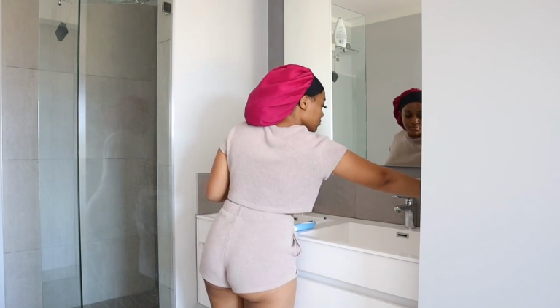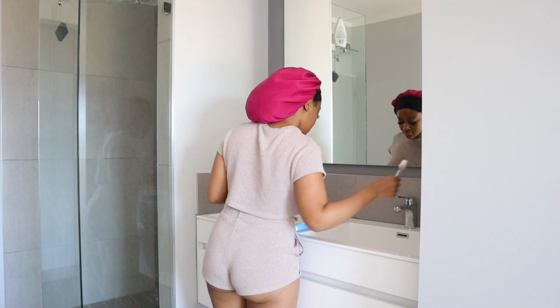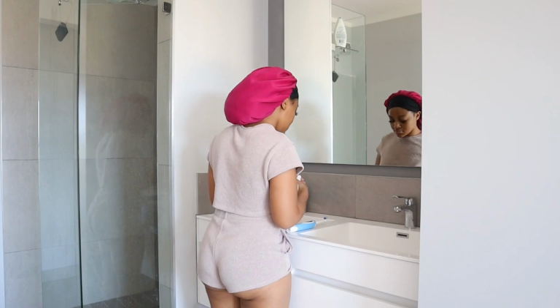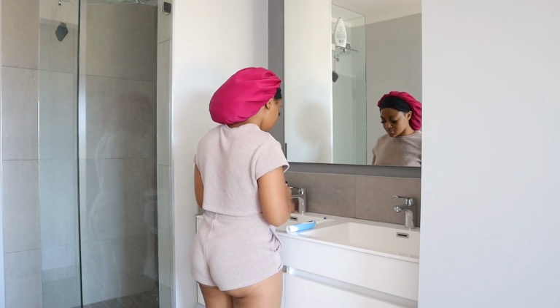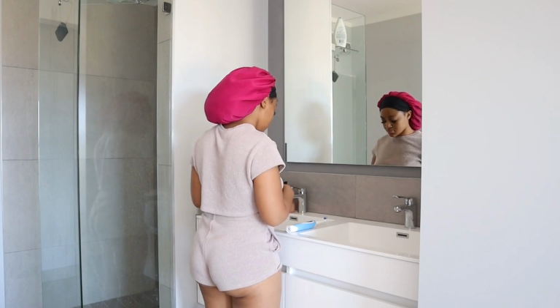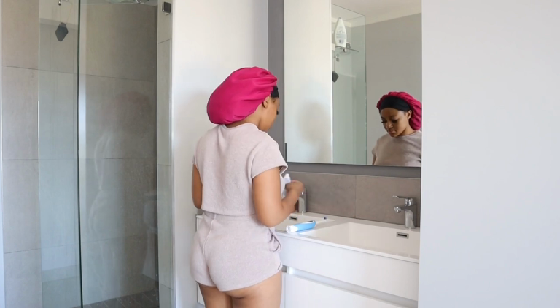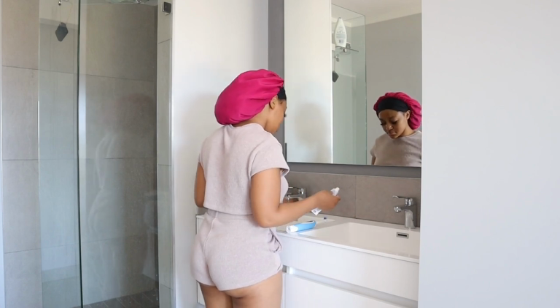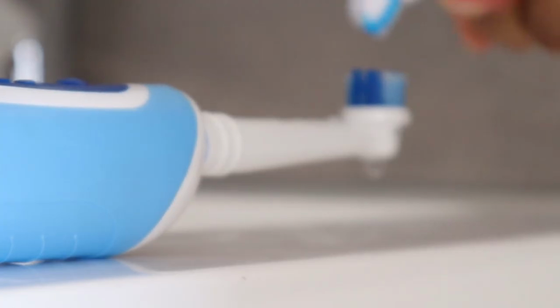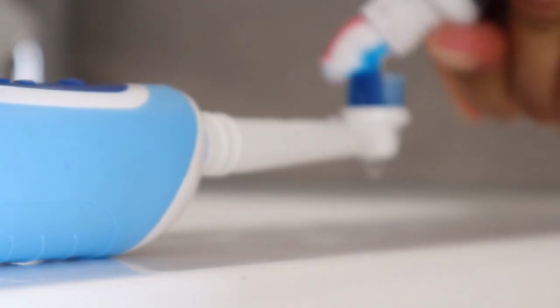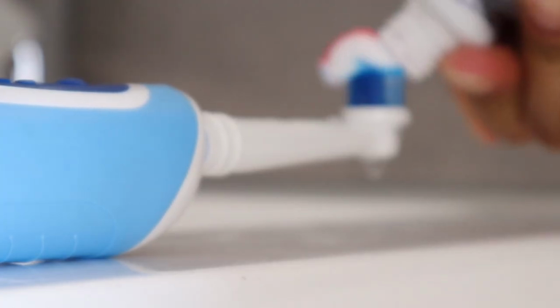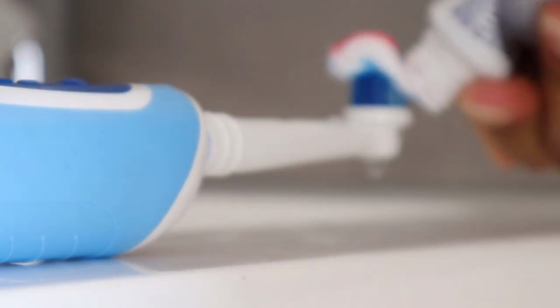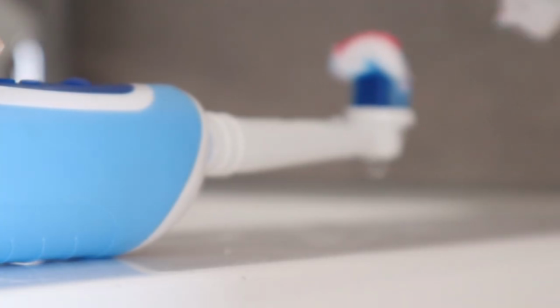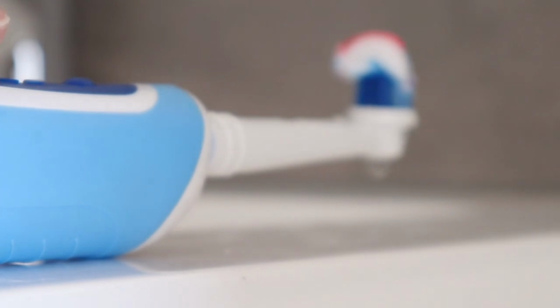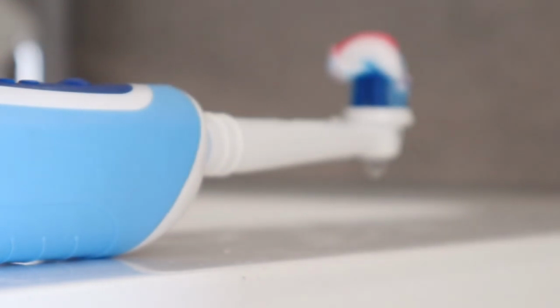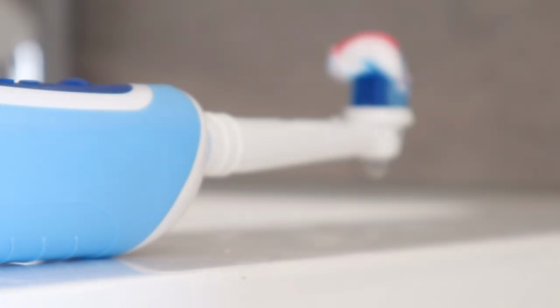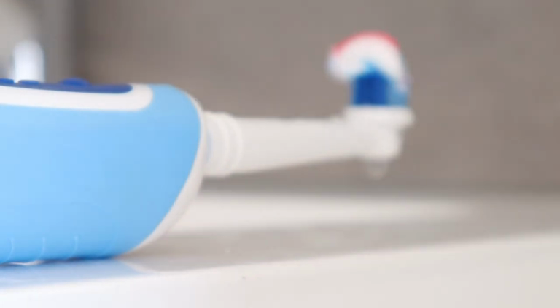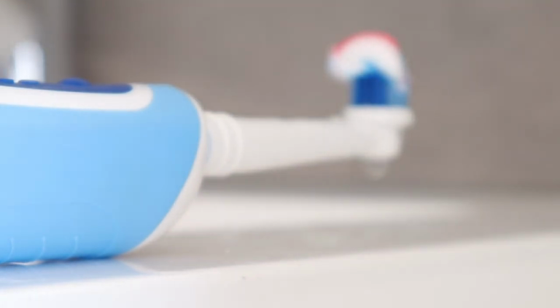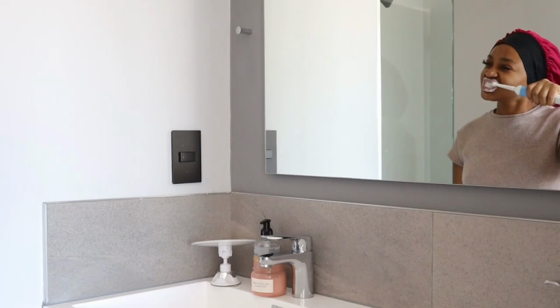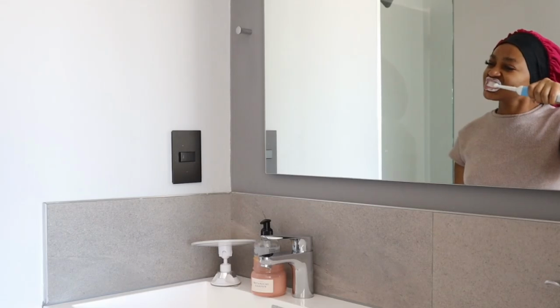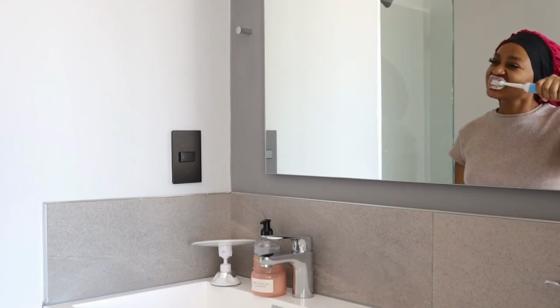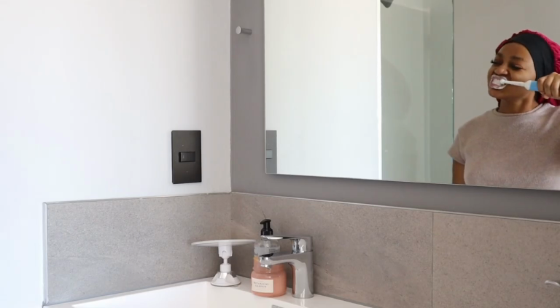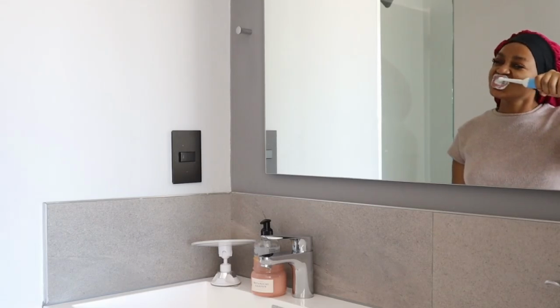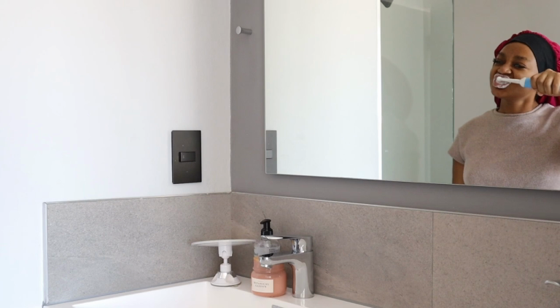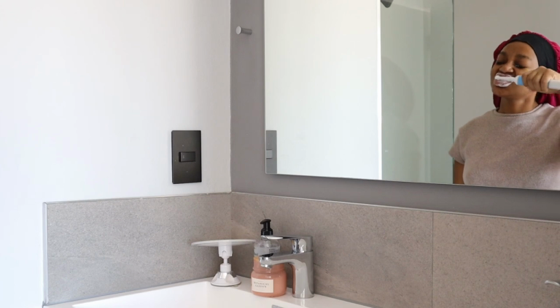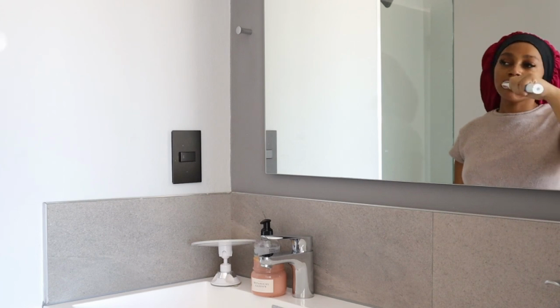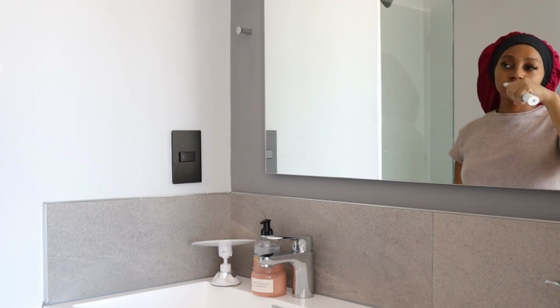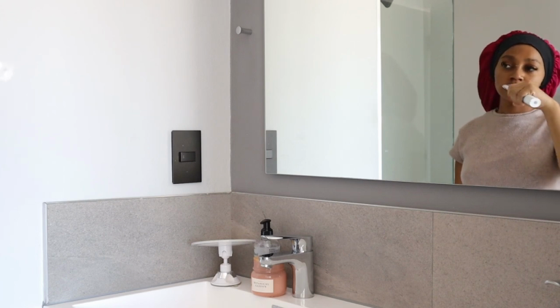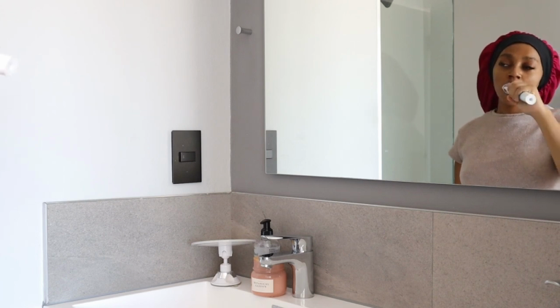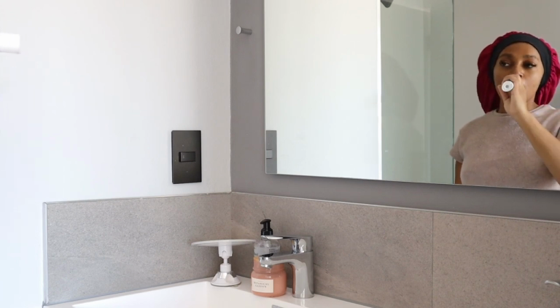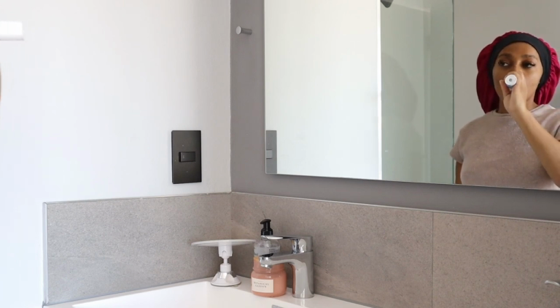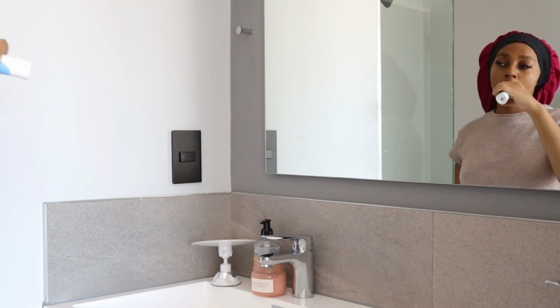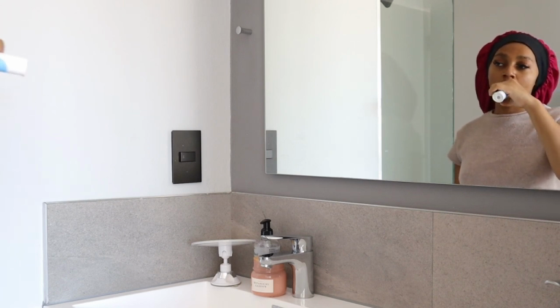First things first — dental hygiene, guys. I brush my teeth twice a day, every single day, in the morning and in the evening. Dental hygiene is so so important, I cannot stress it enough.